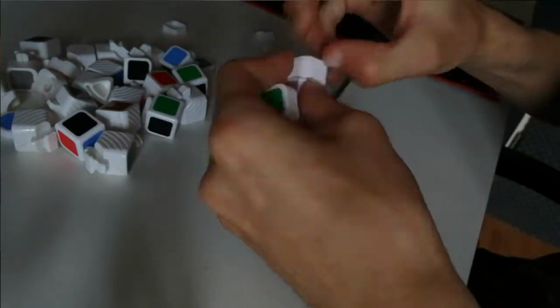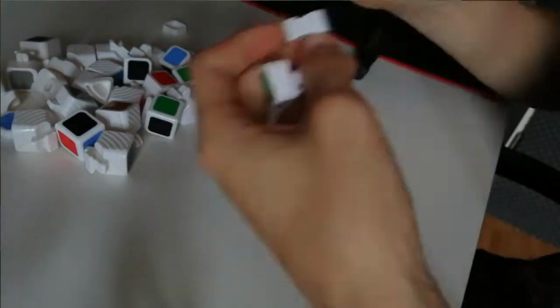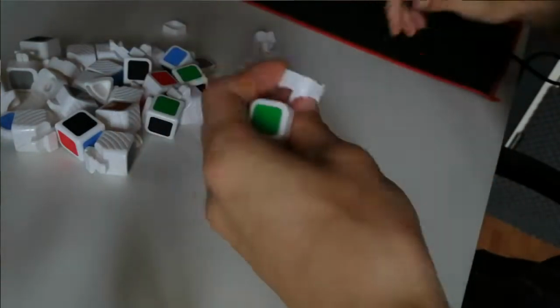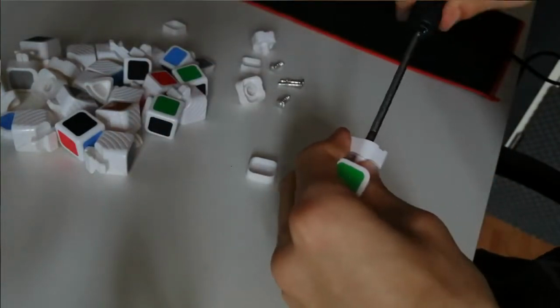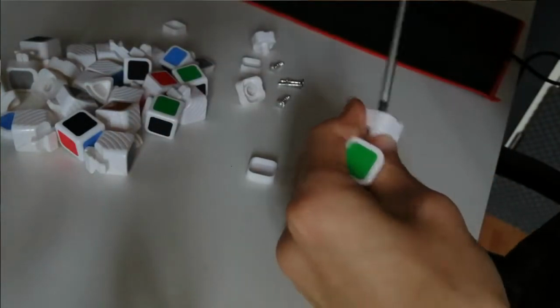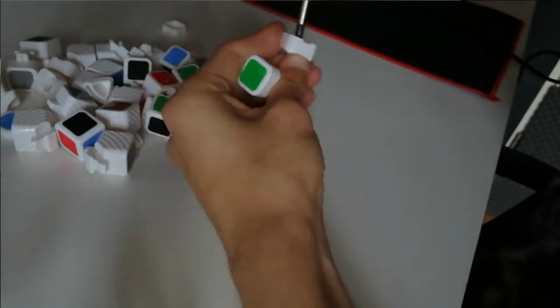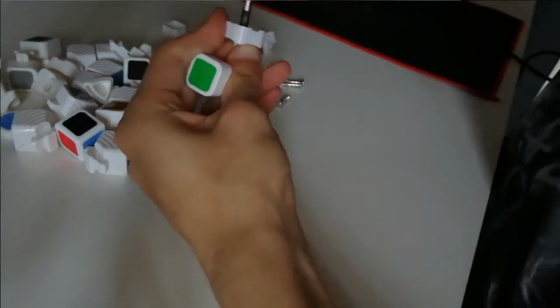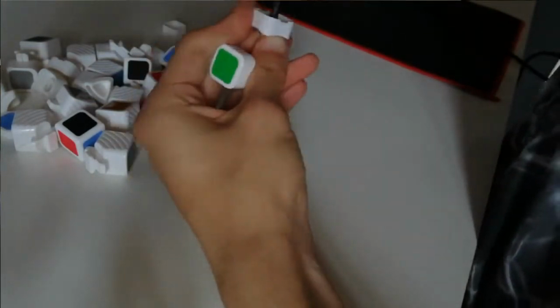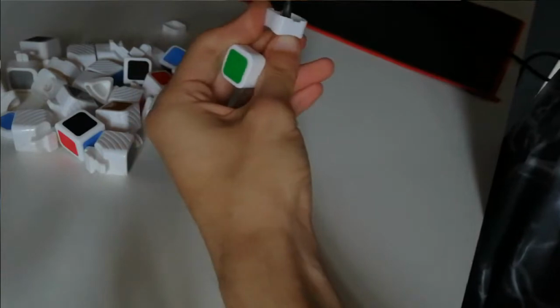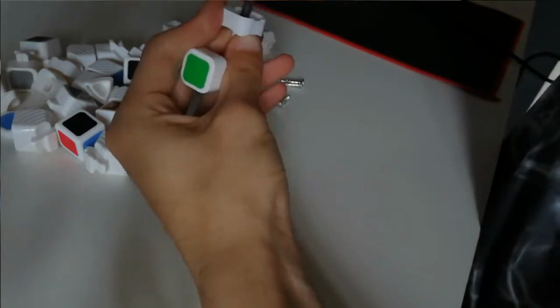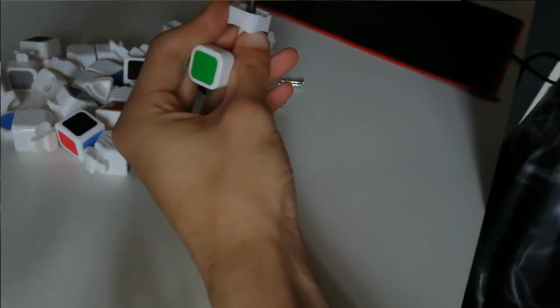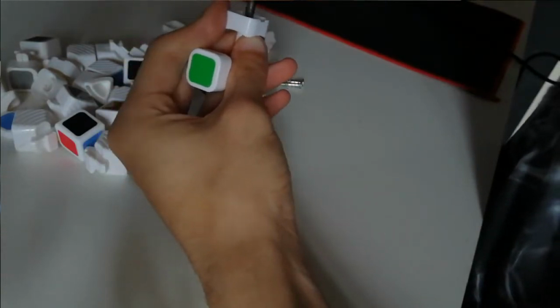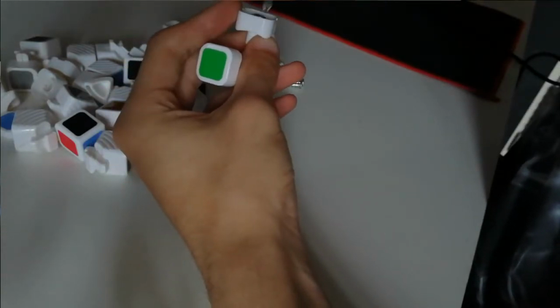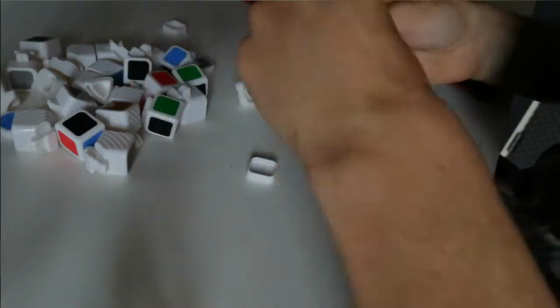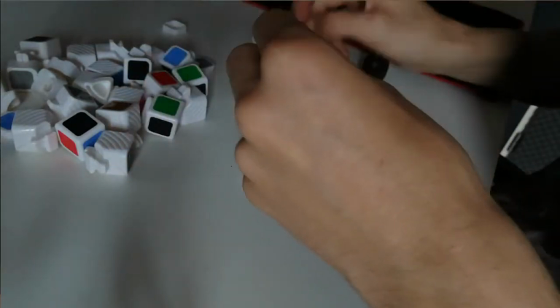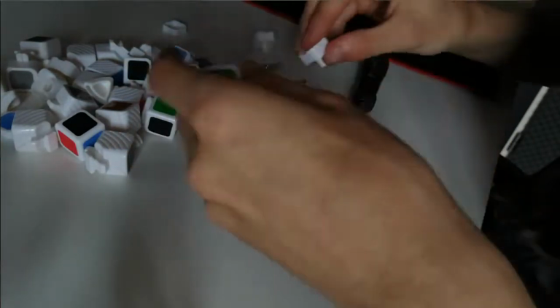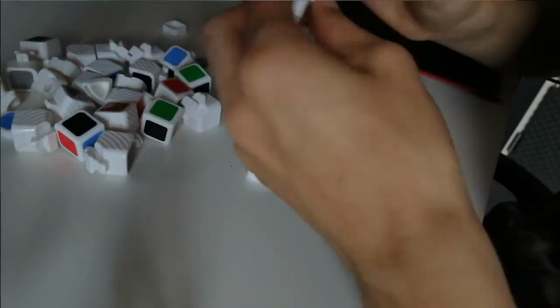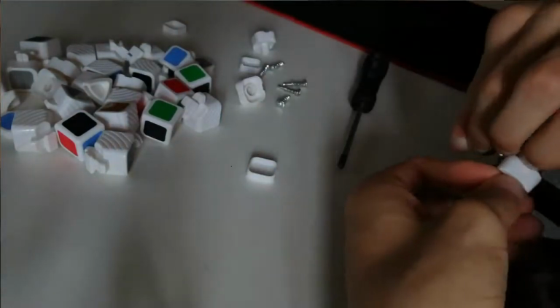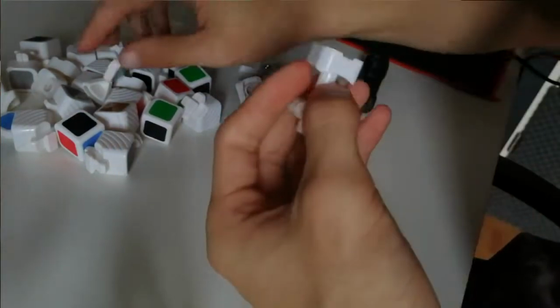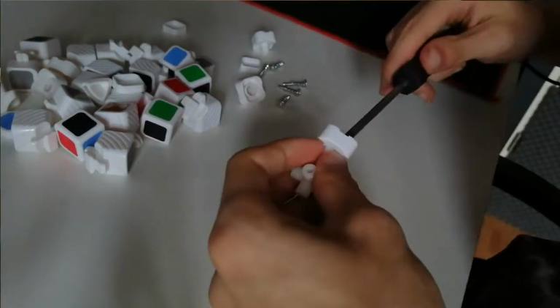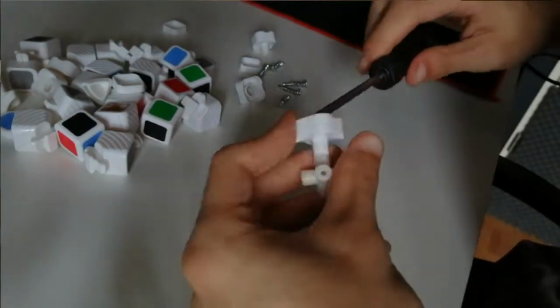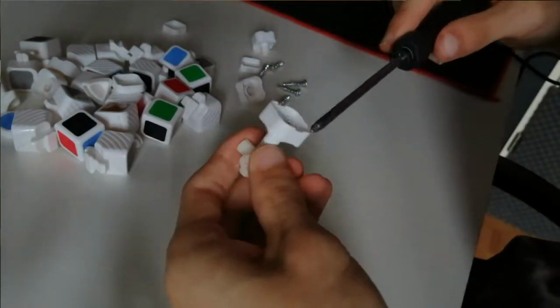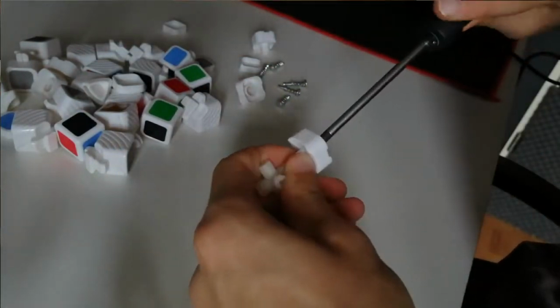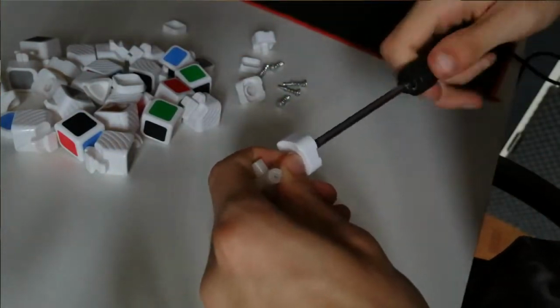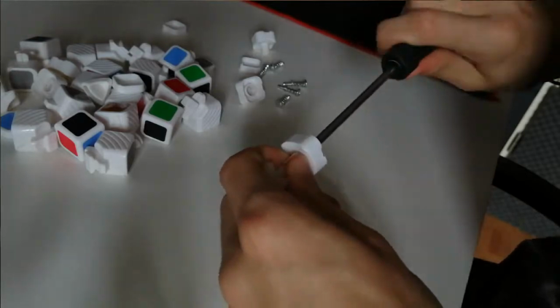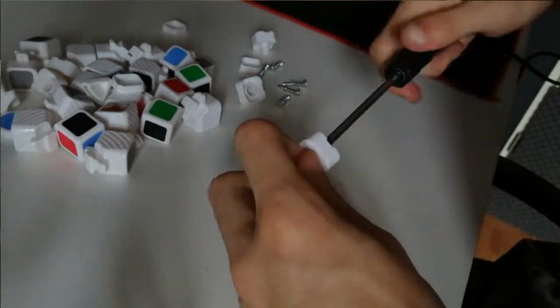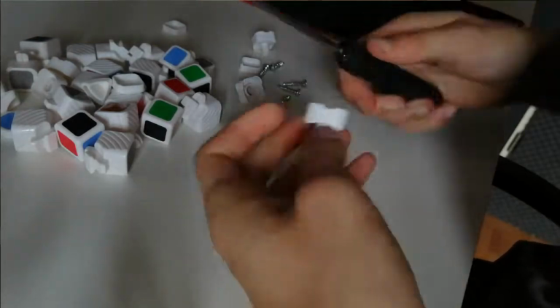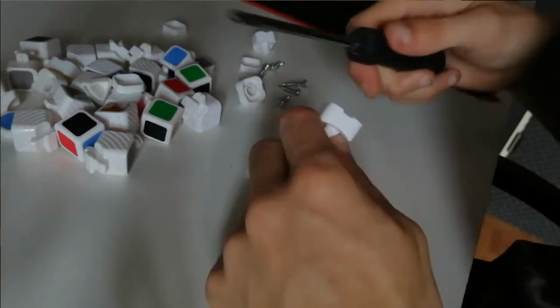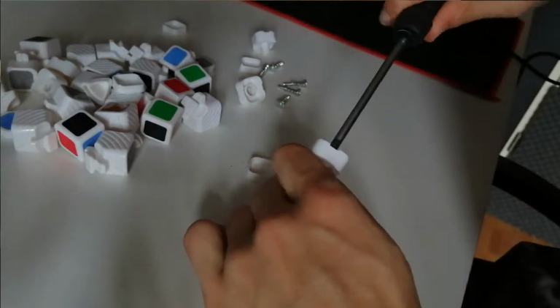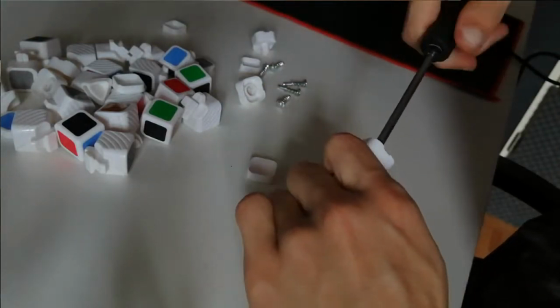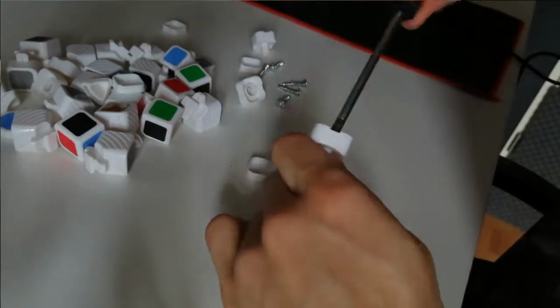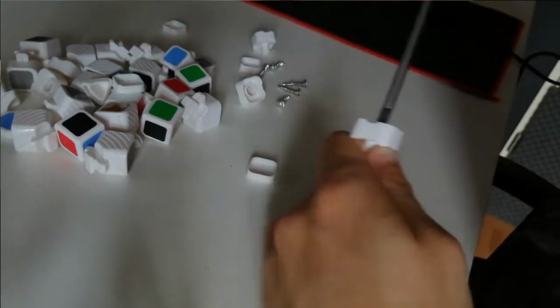Then I of course started designing pieces, which you will soon see. I started with the core.